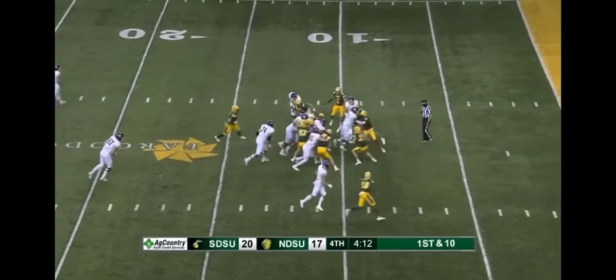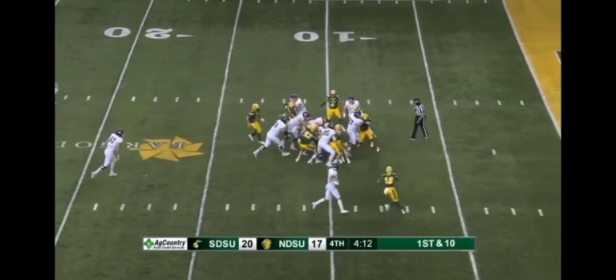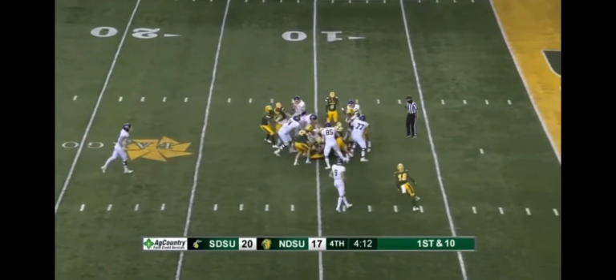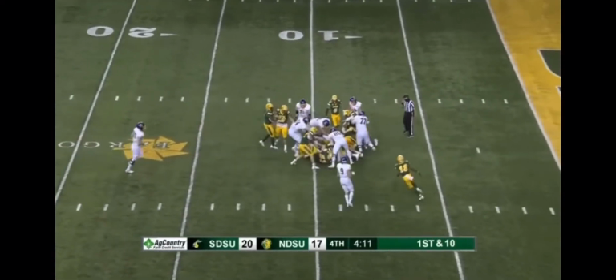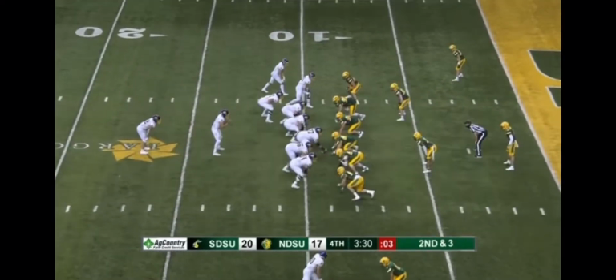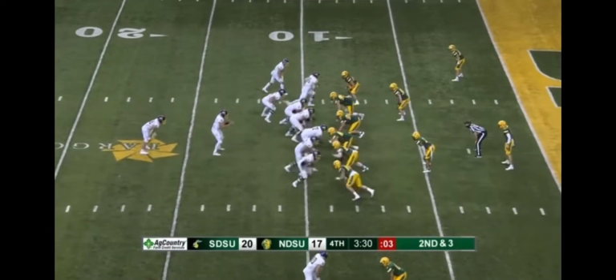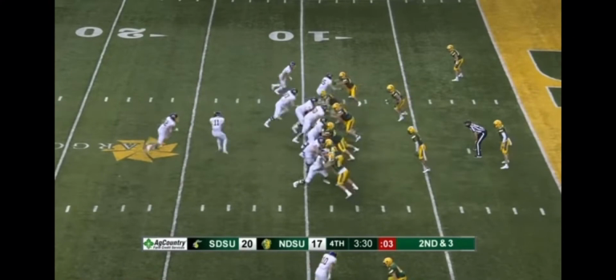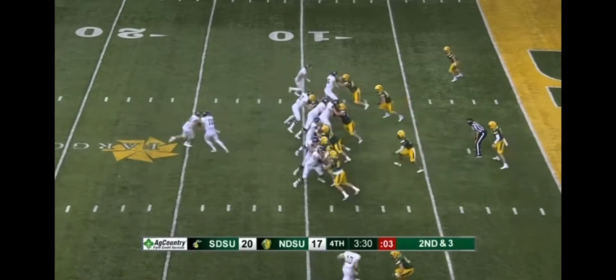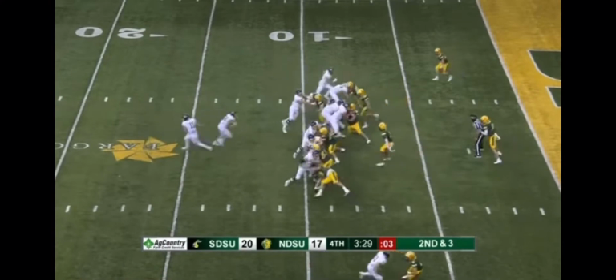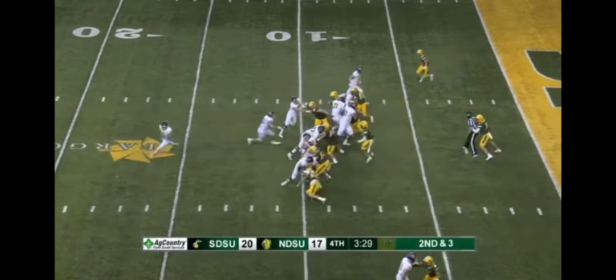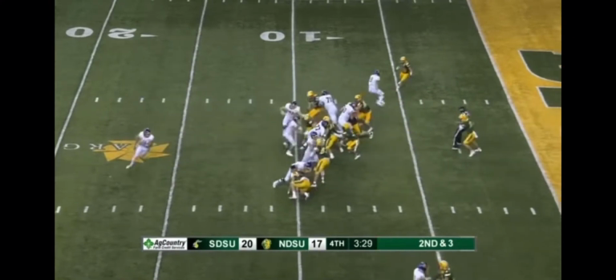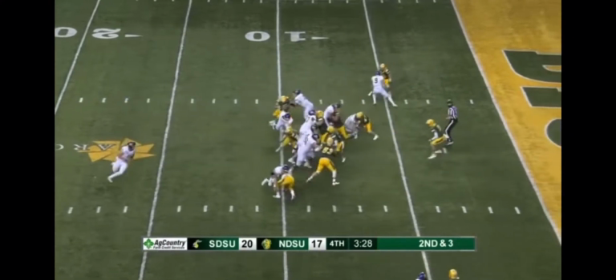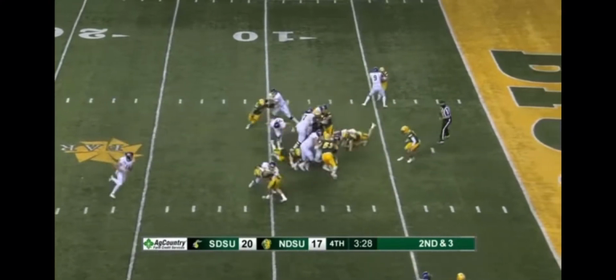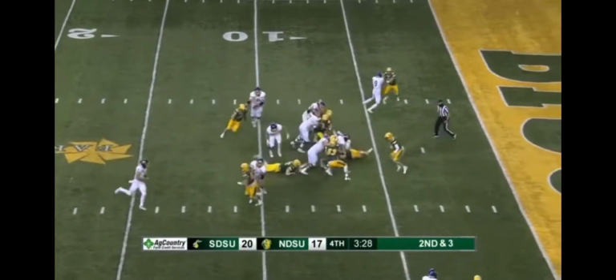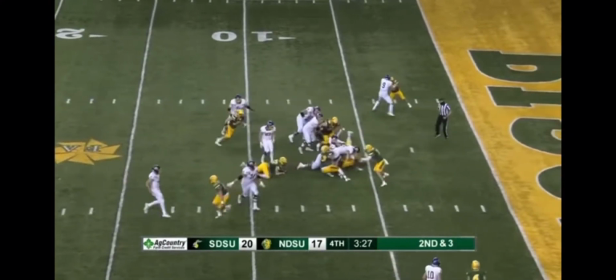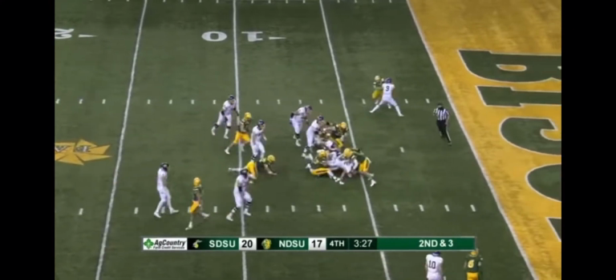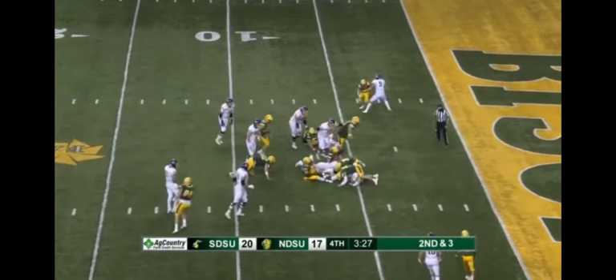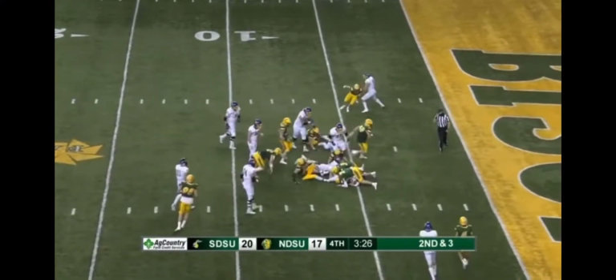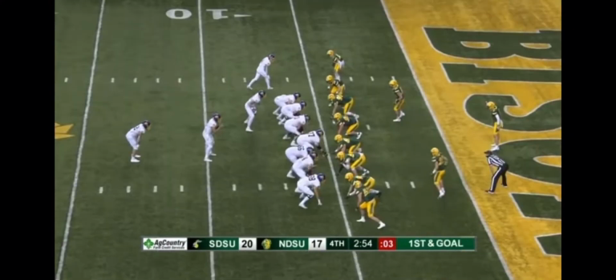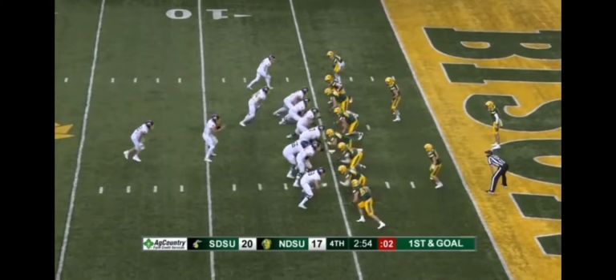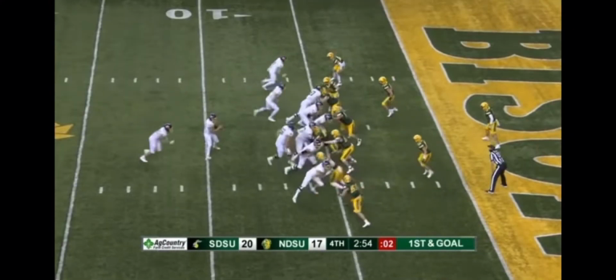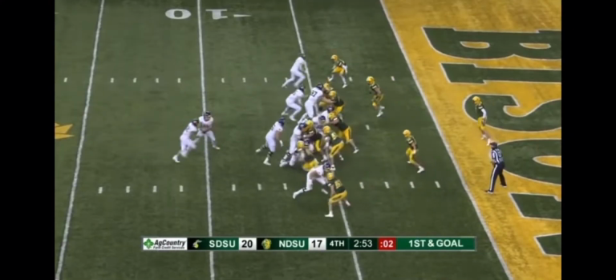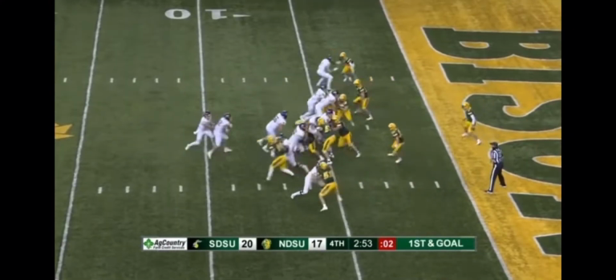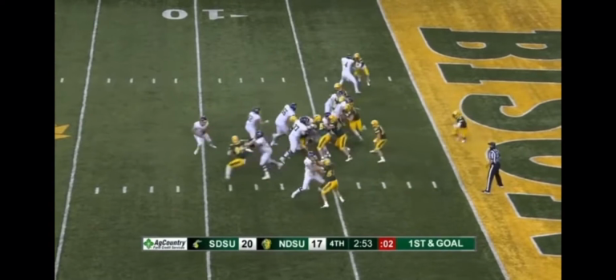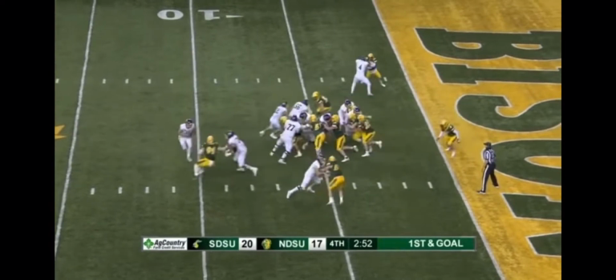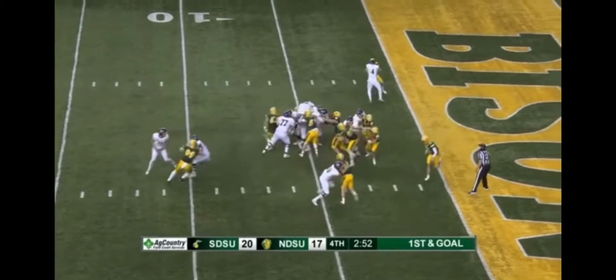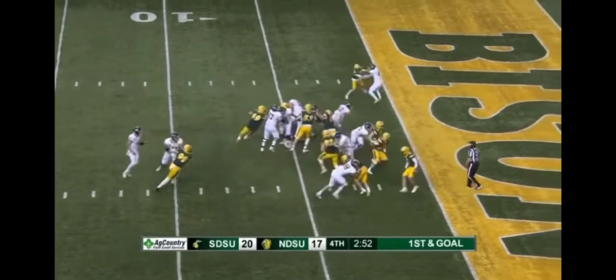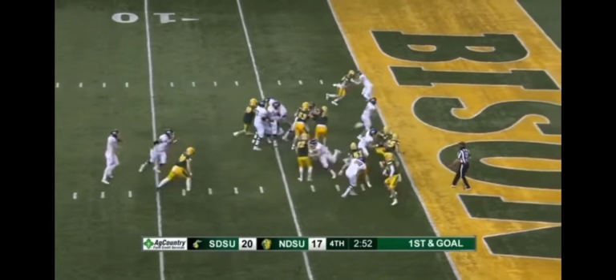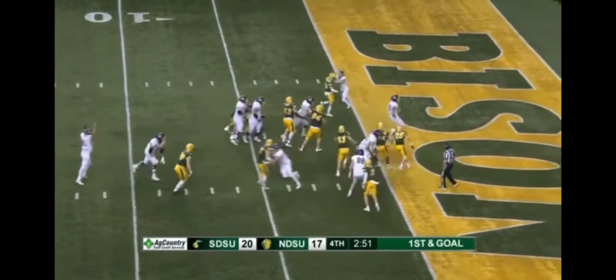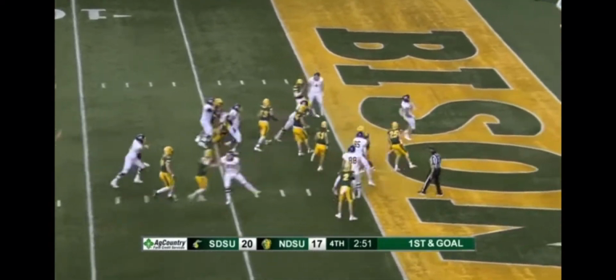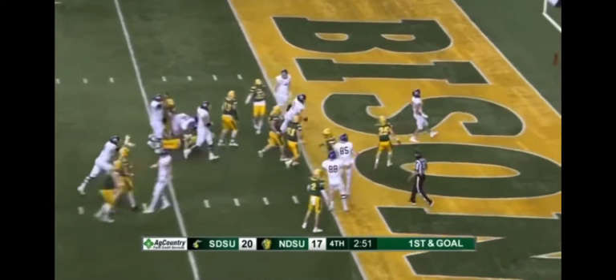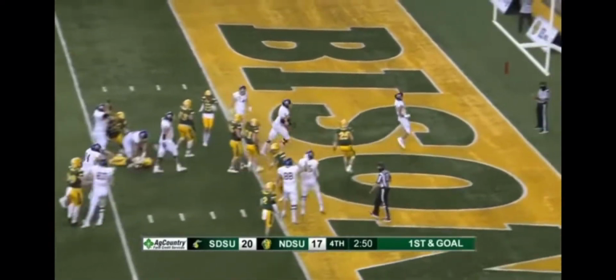Davis — another good run. Davis again — into the end zone. Touchdown!